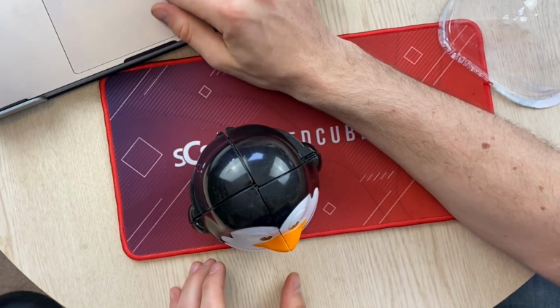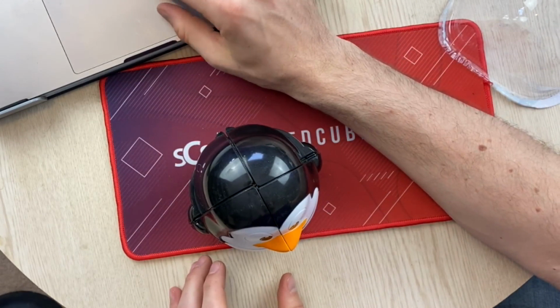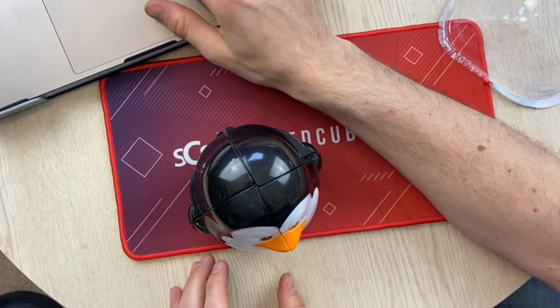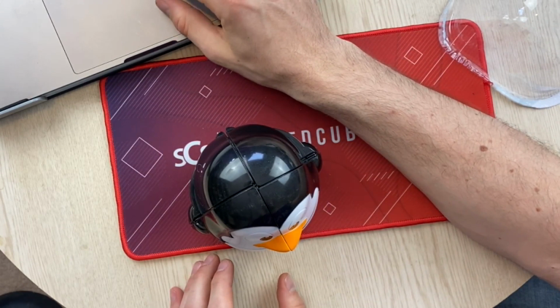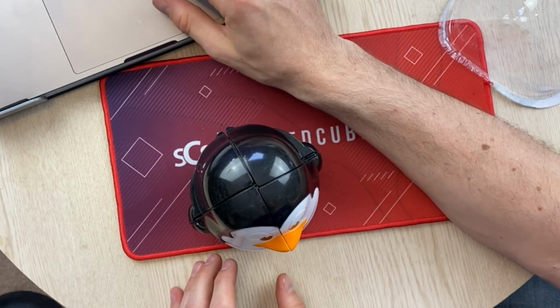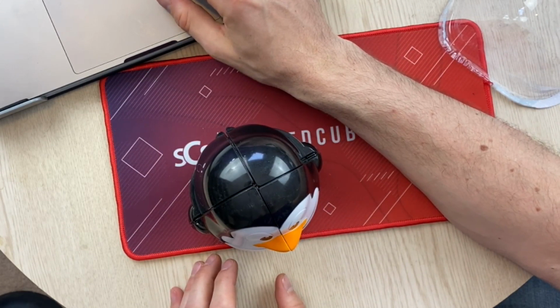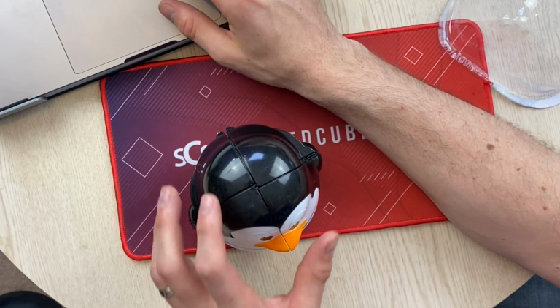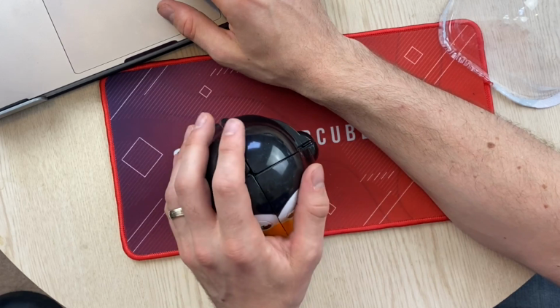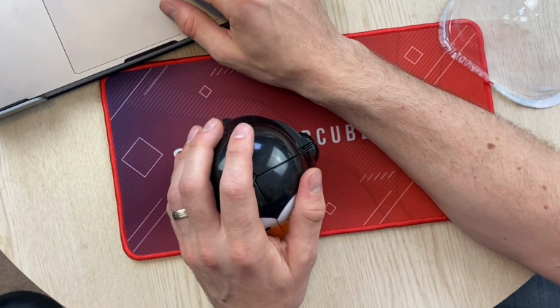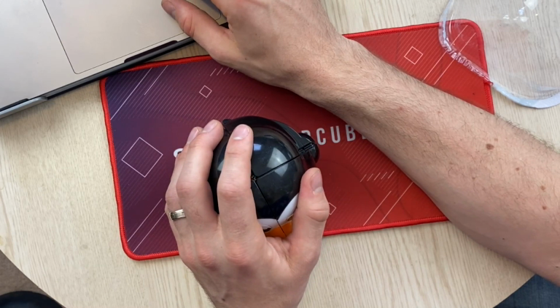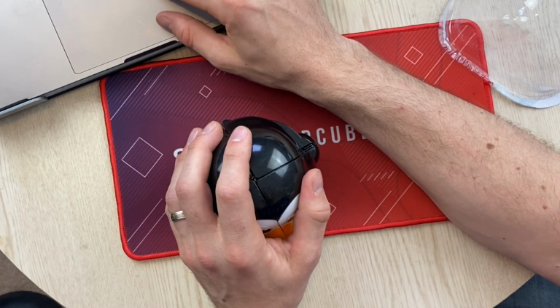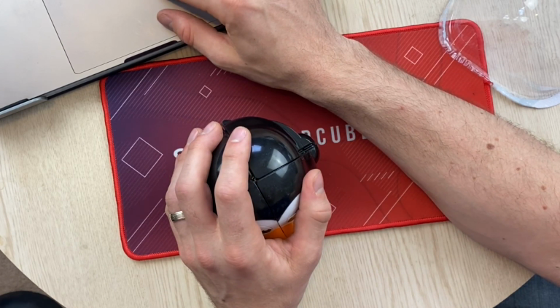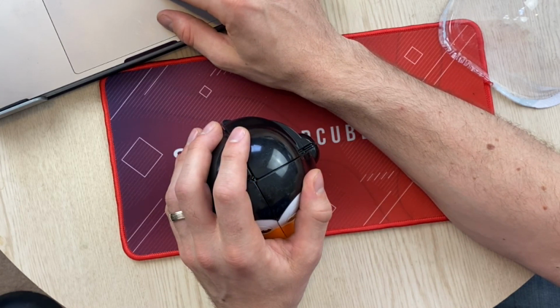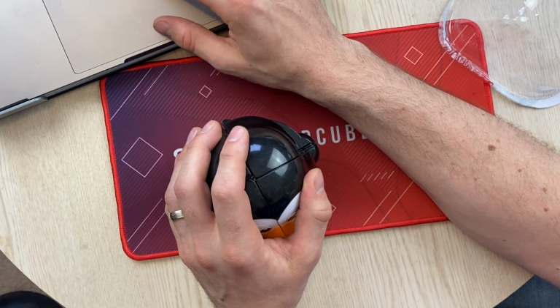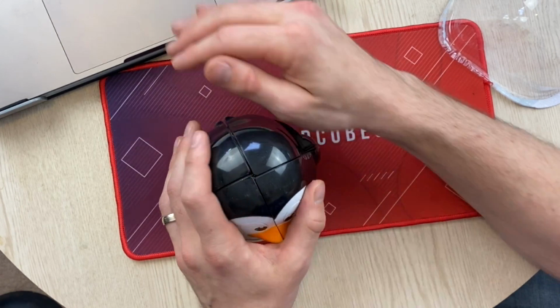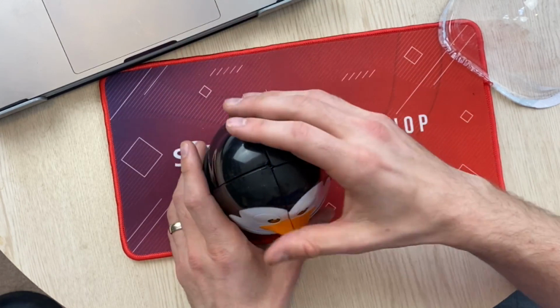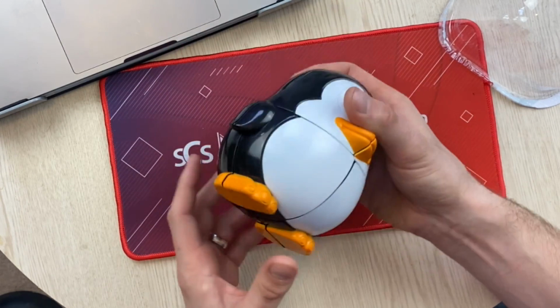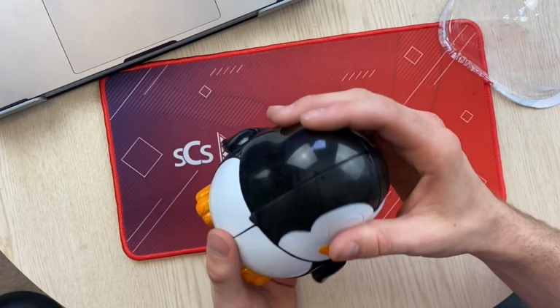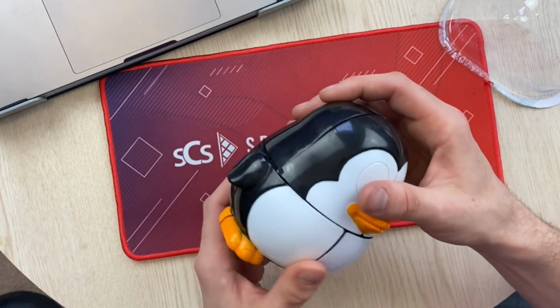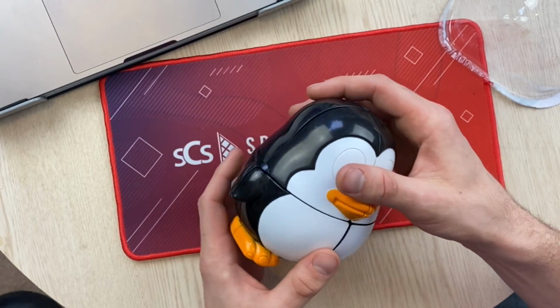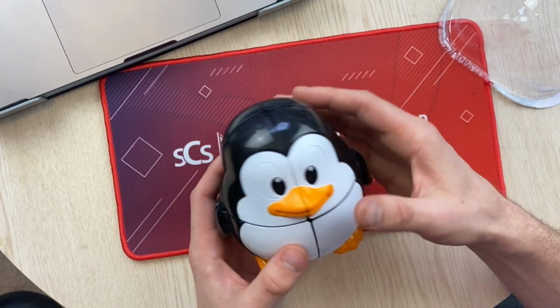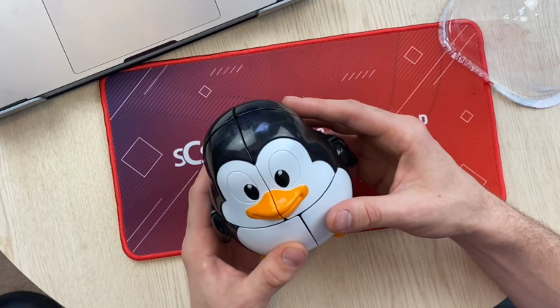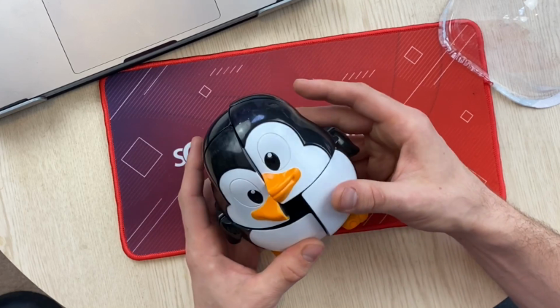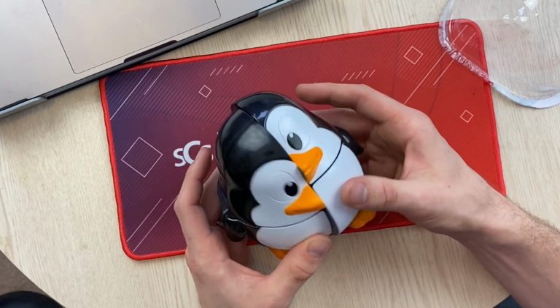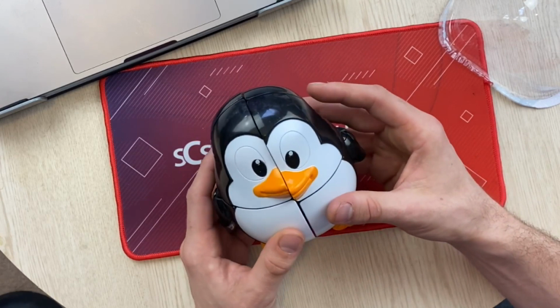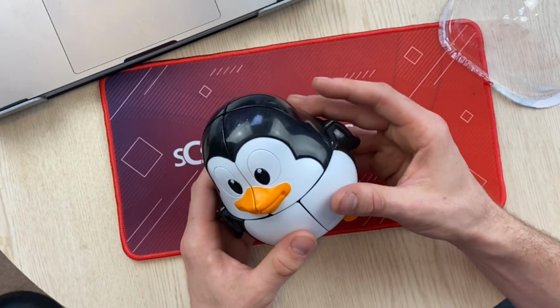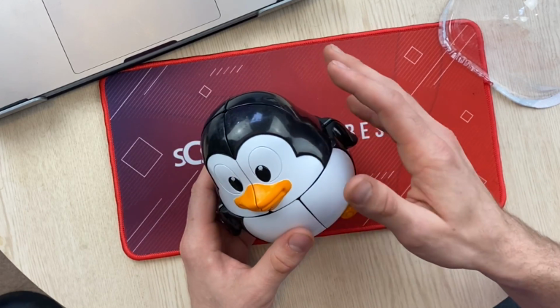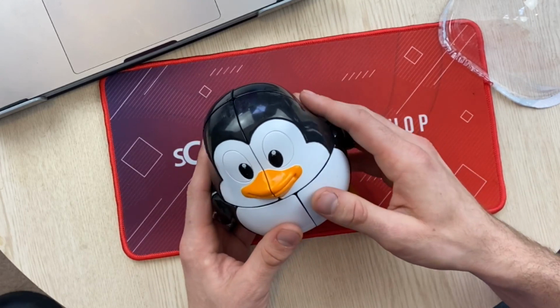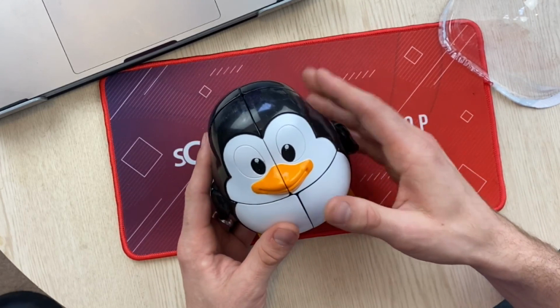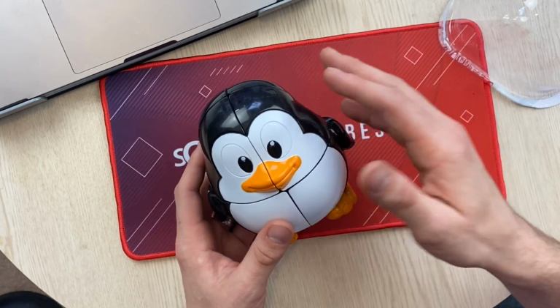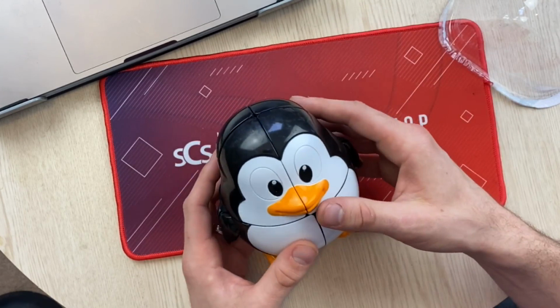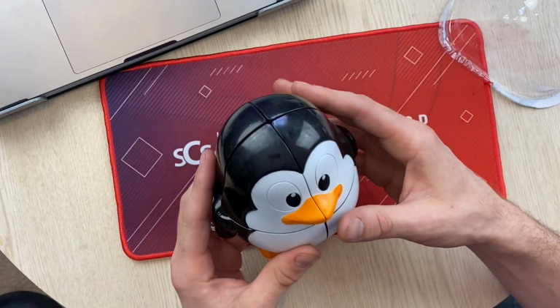Done. Let's CS timer this. If you want to see the other ones, I'll put a link in the description for the other puzzles, and I'll also put a link in the description on a way you can purchase this.